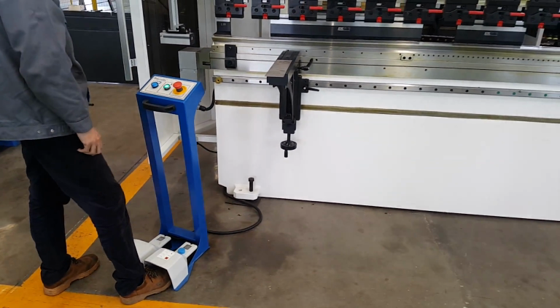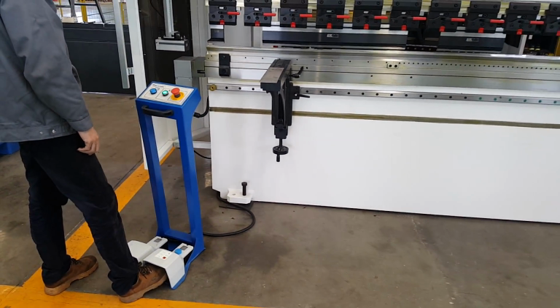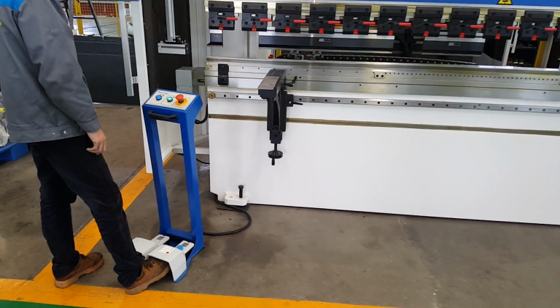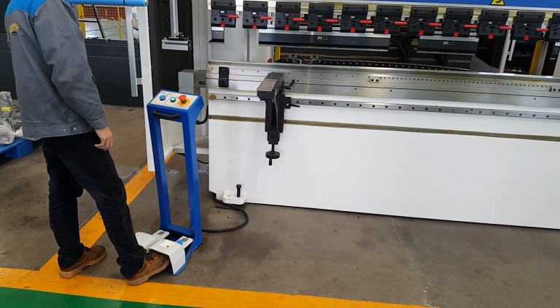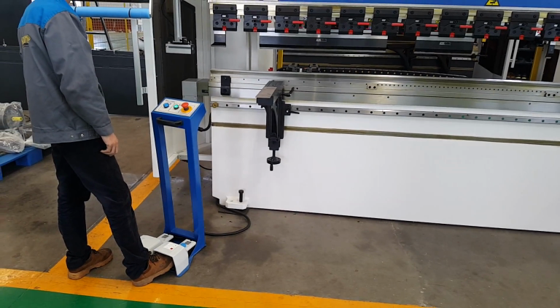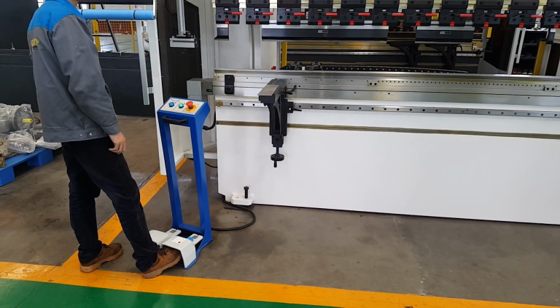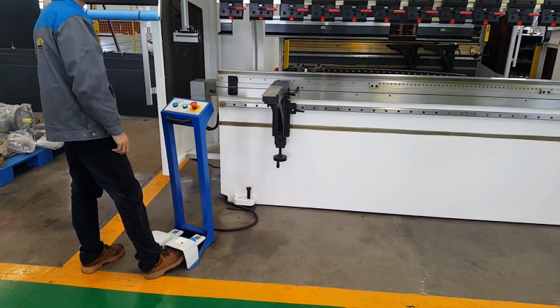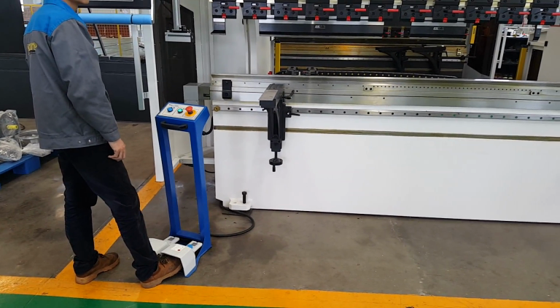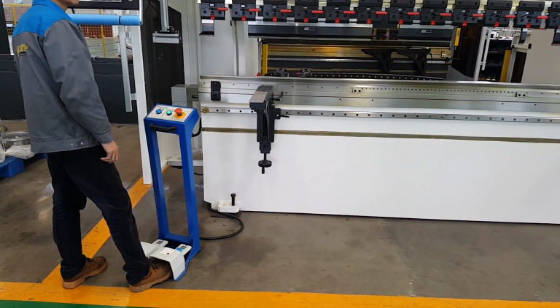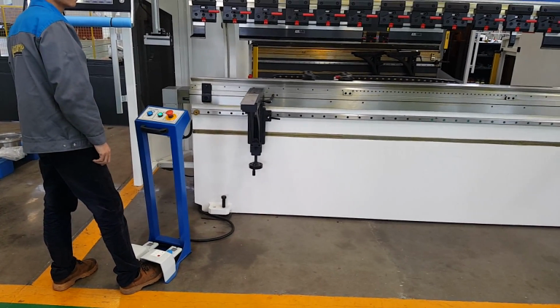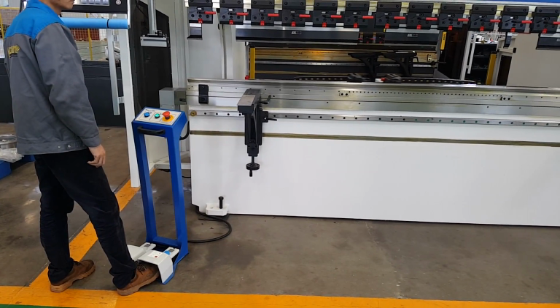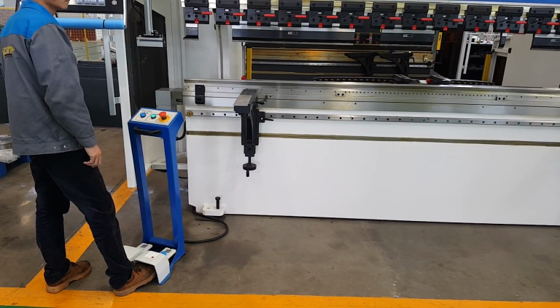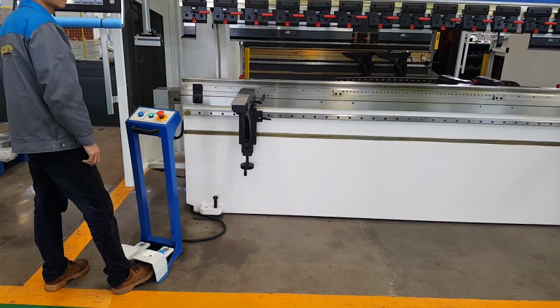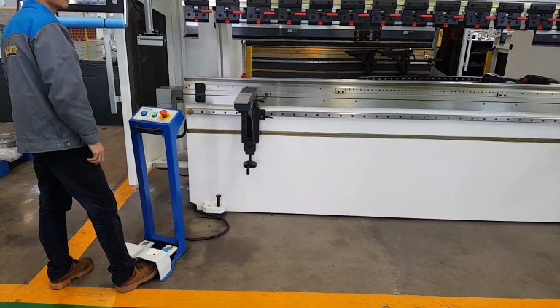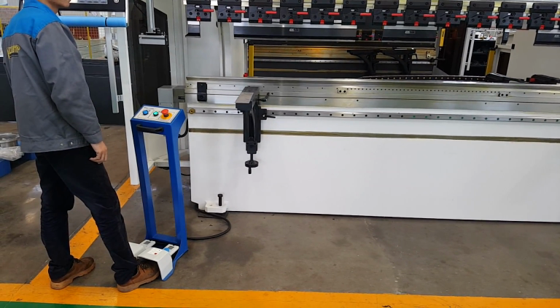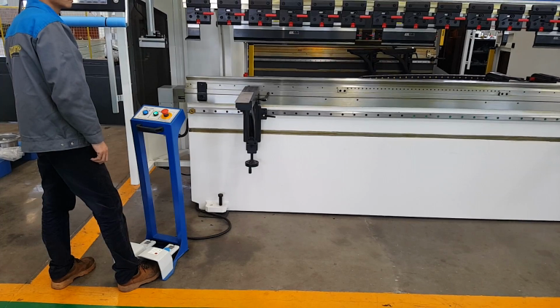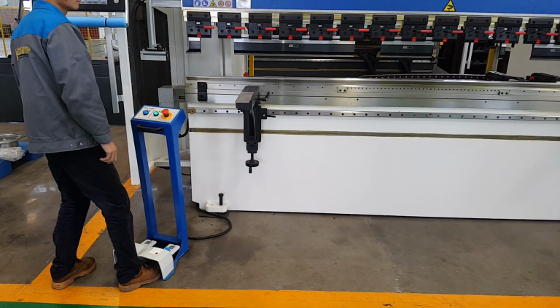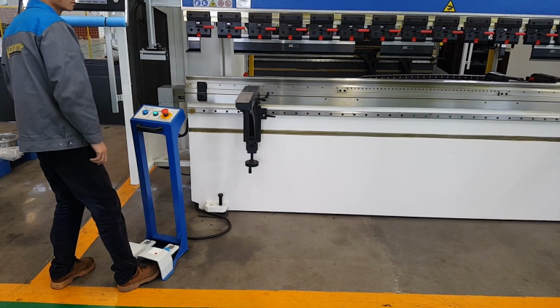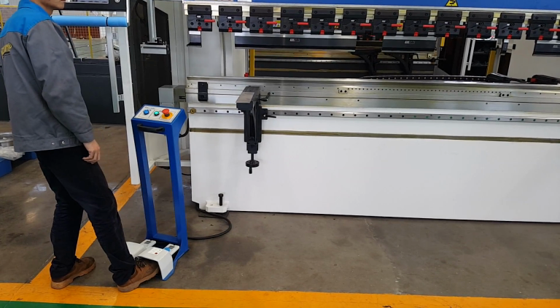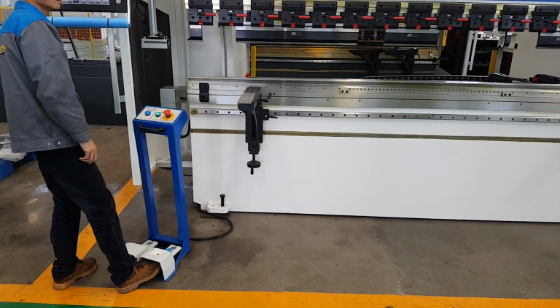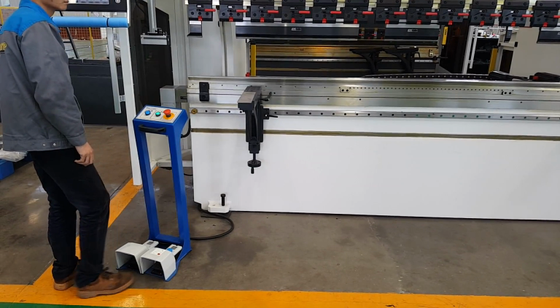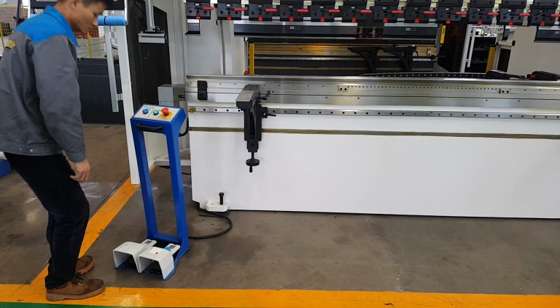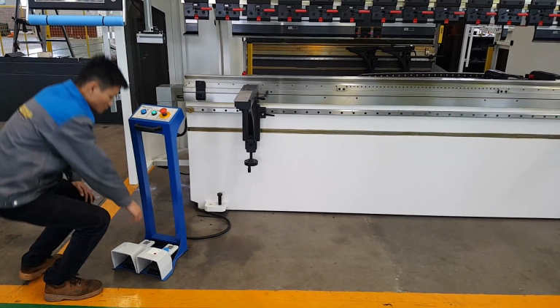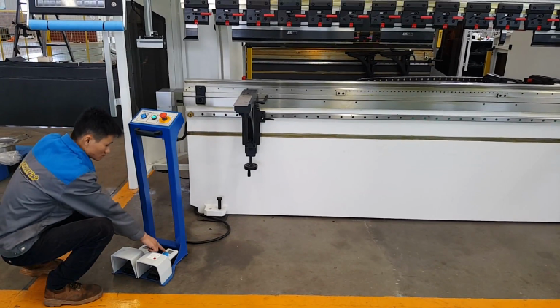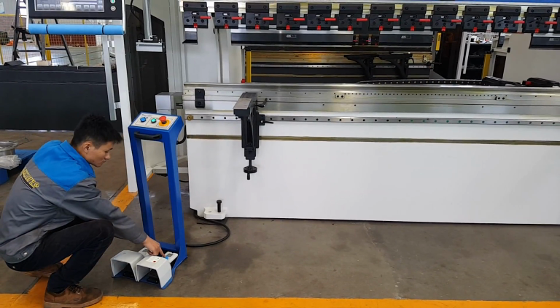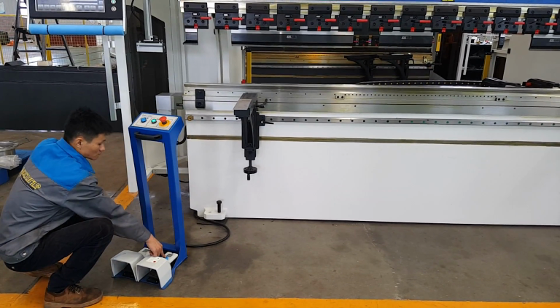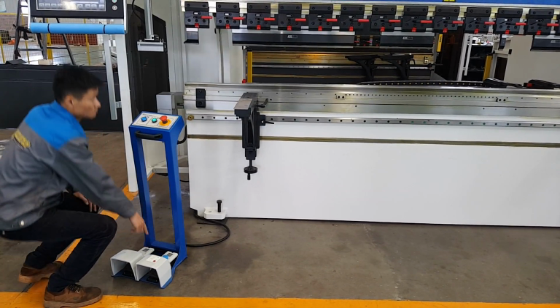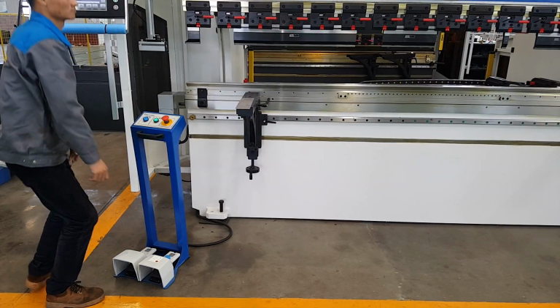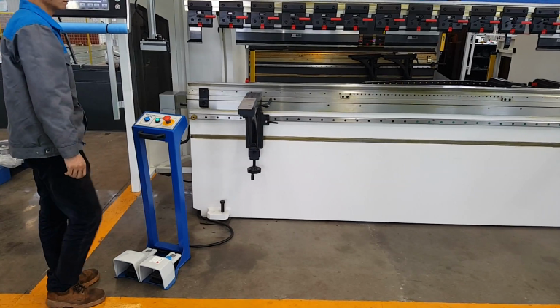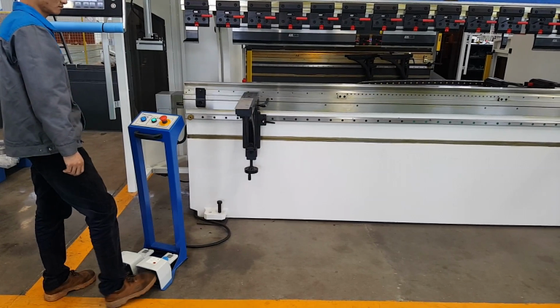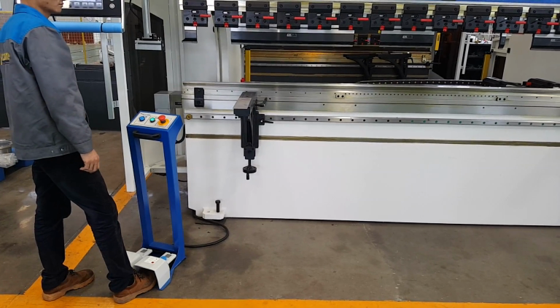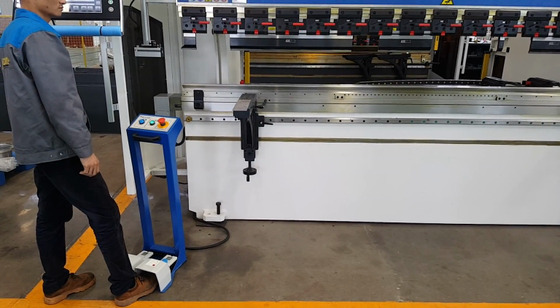The foot switch is from Siemens, to the CE standard. When you have high pressure, the dead stop must be reset again.